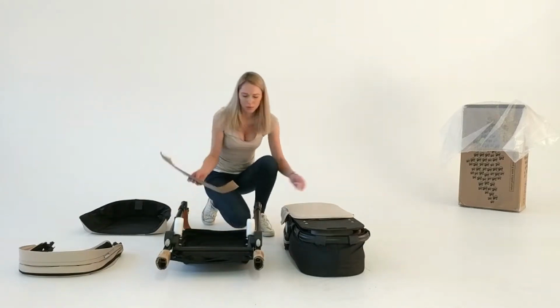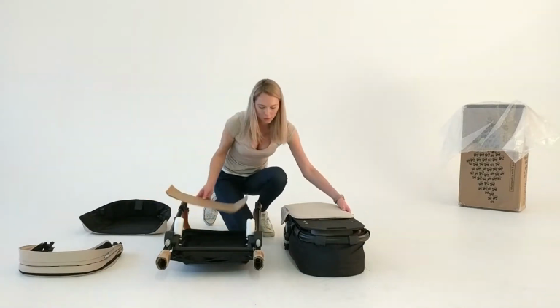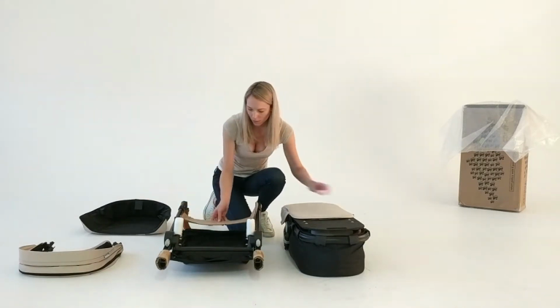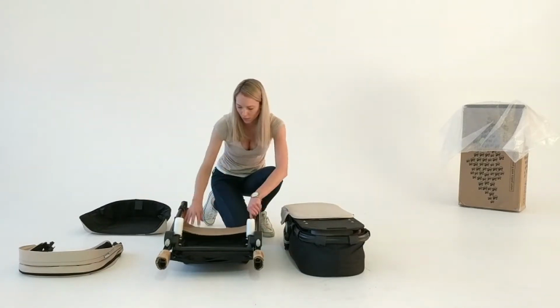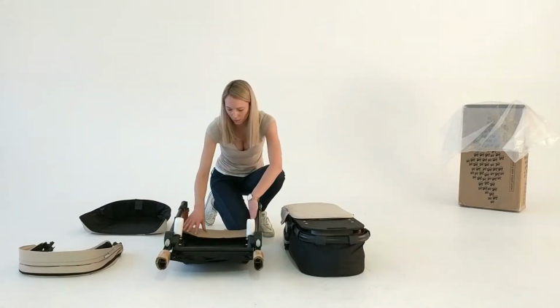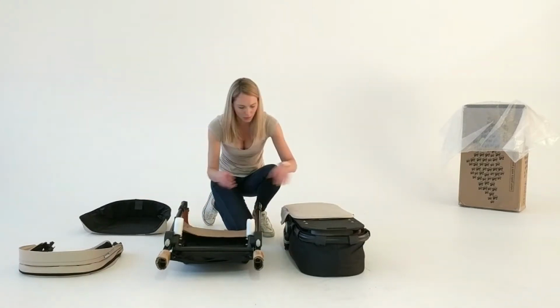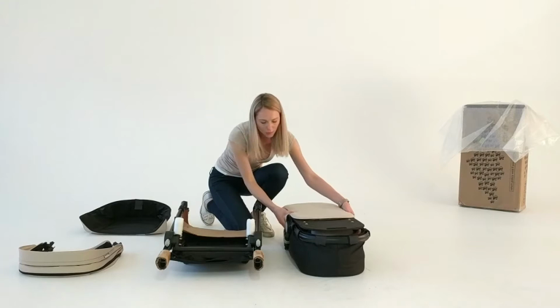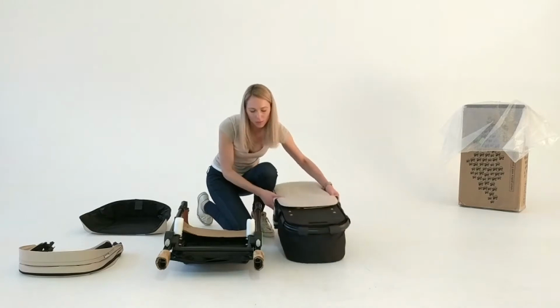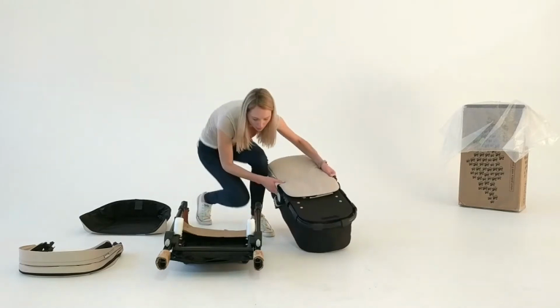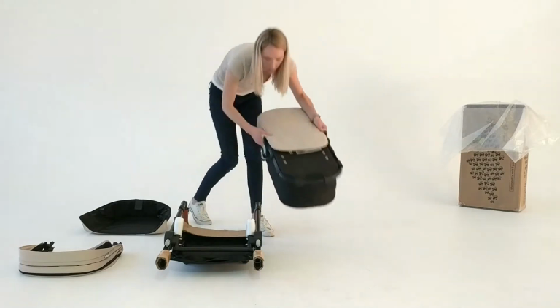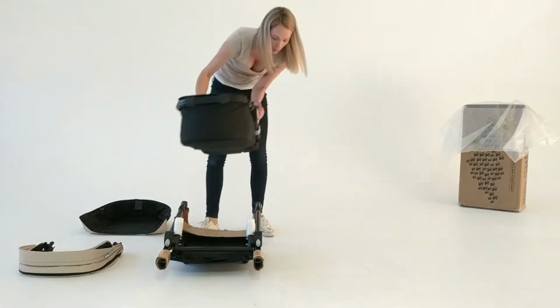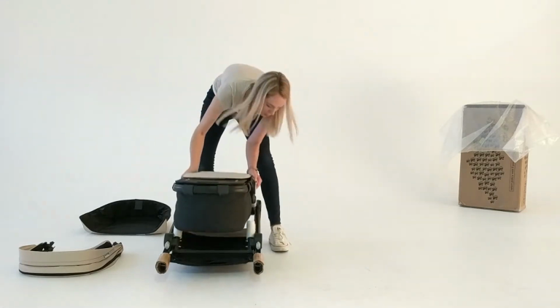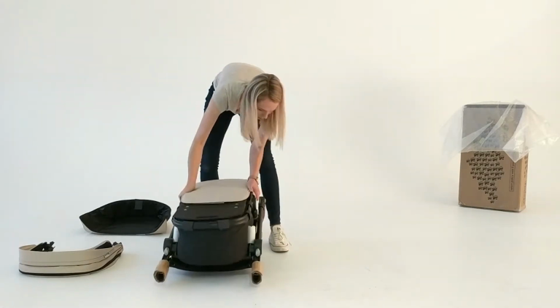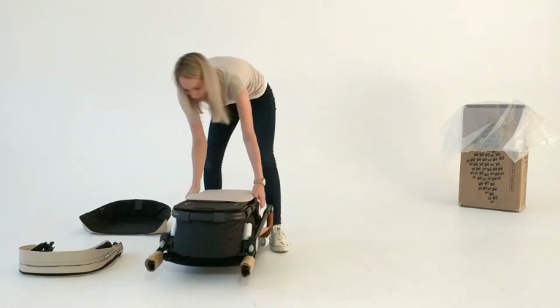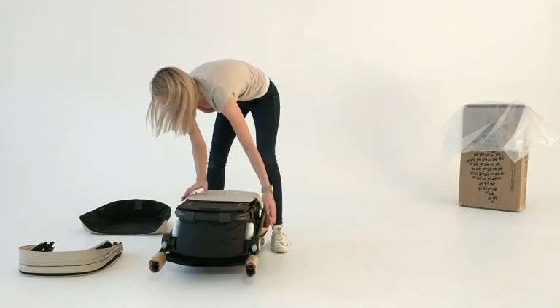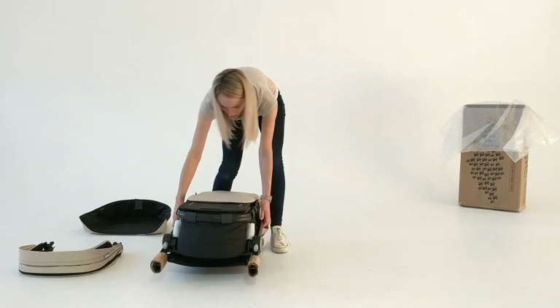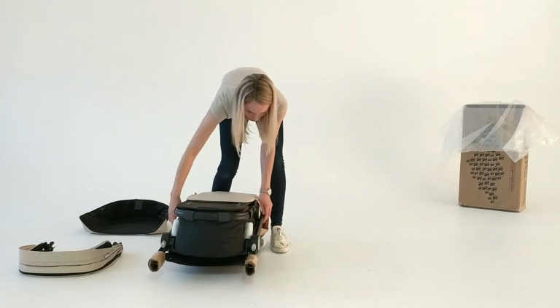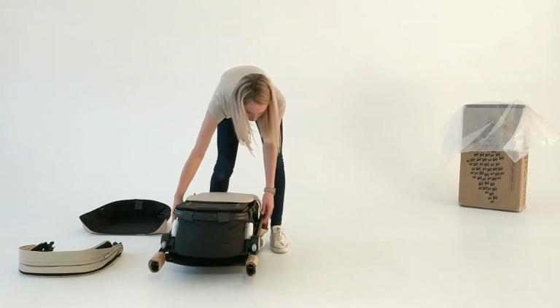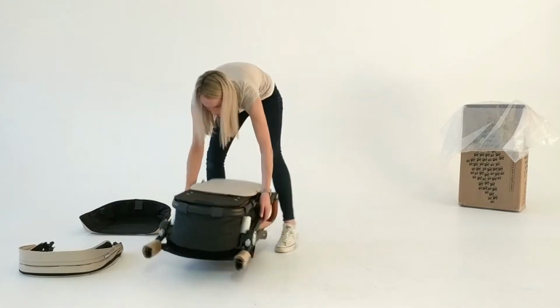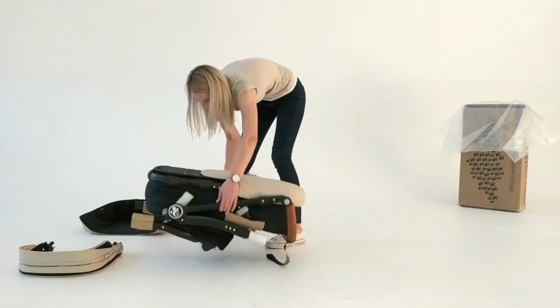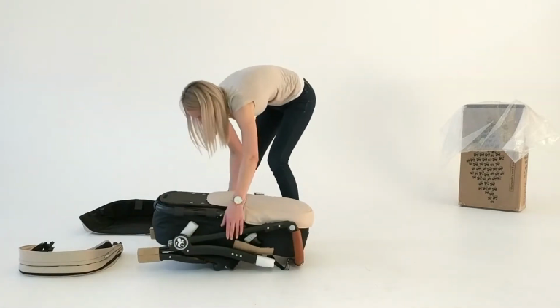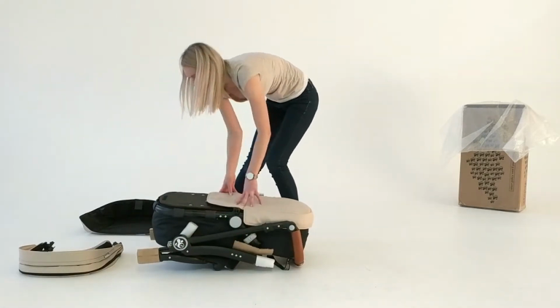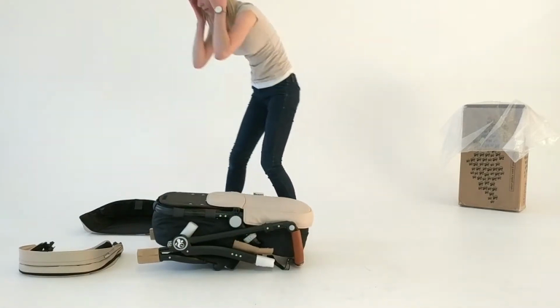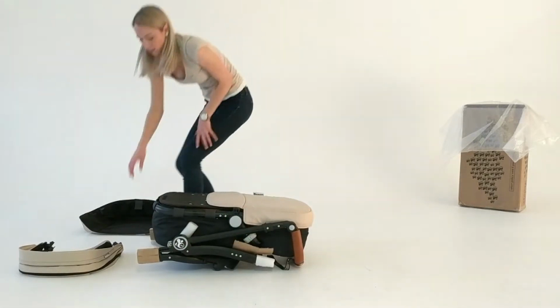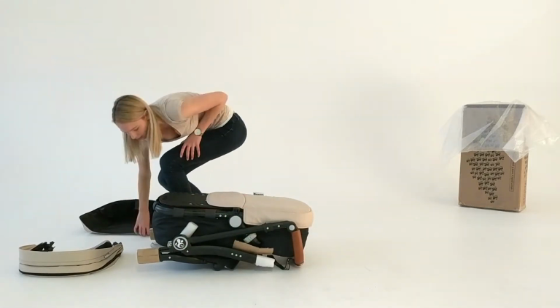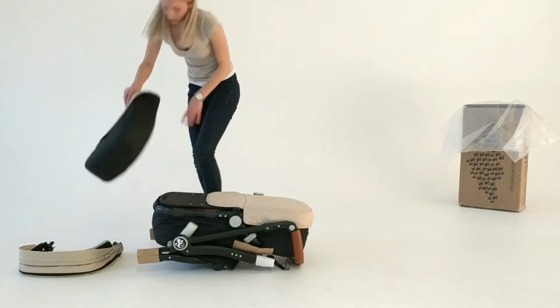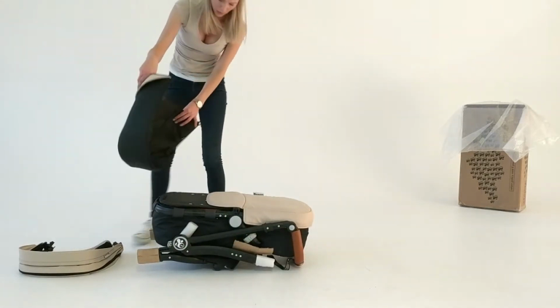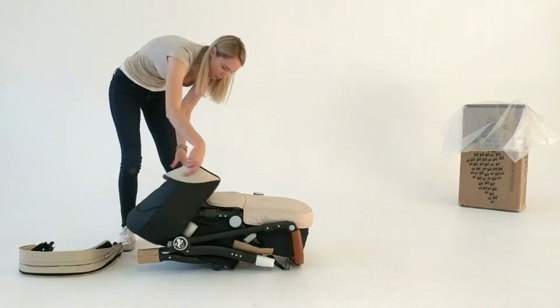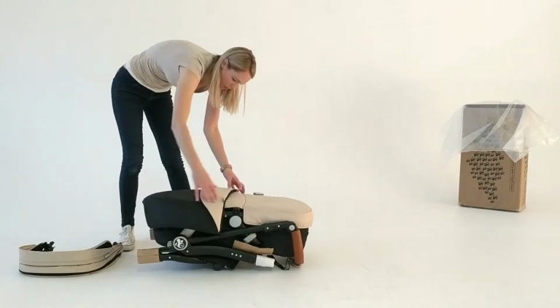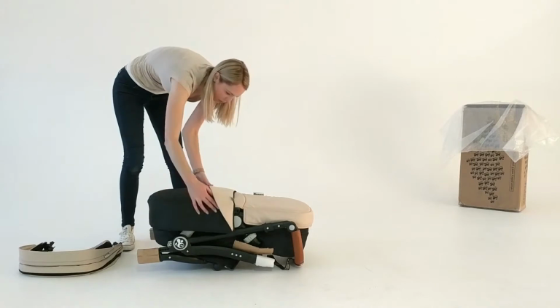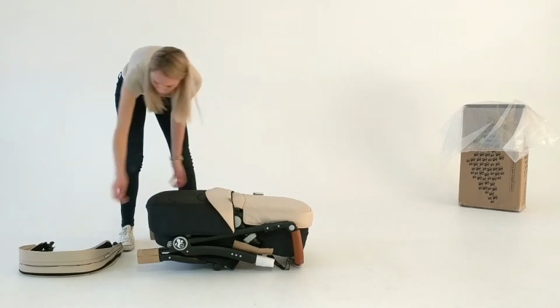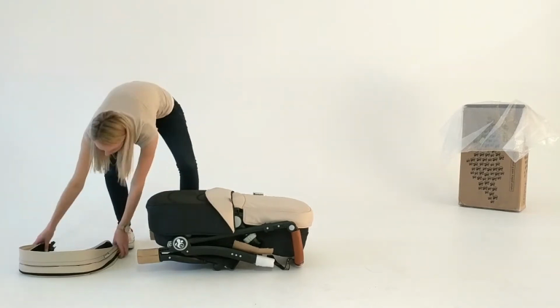Place the cardboard around the middle where the bassinet bar will sit on top, and then place the bassinet on top. Next, put the canopy then the foot cover on the end.